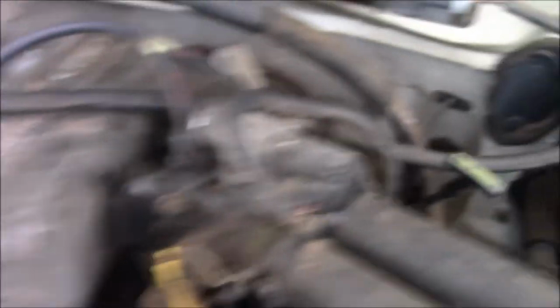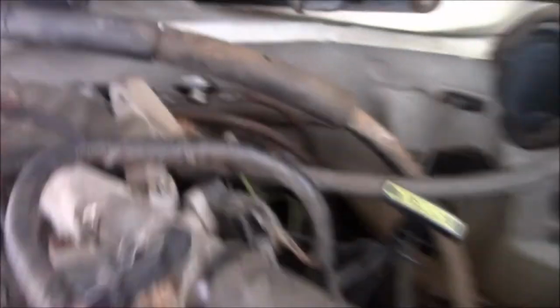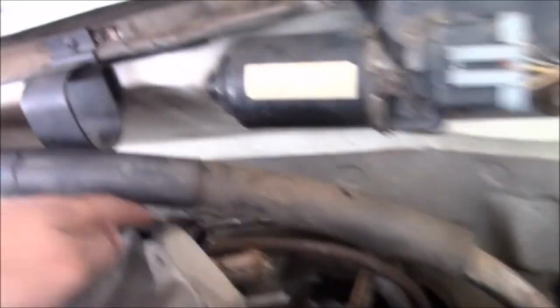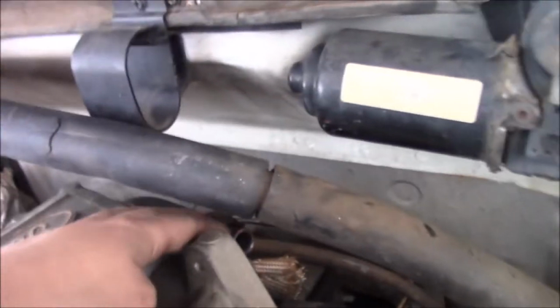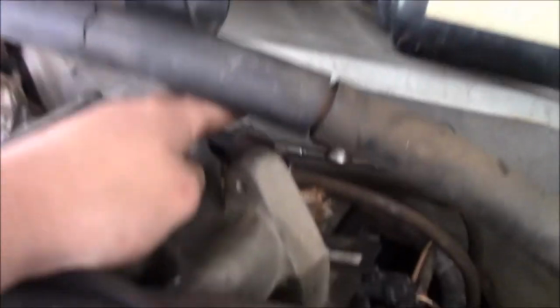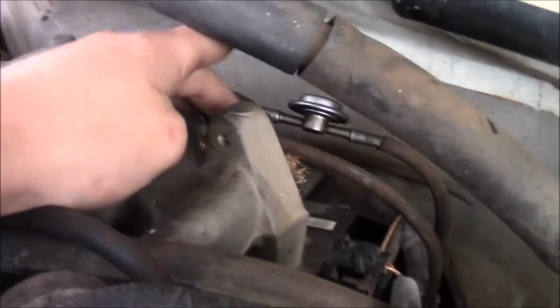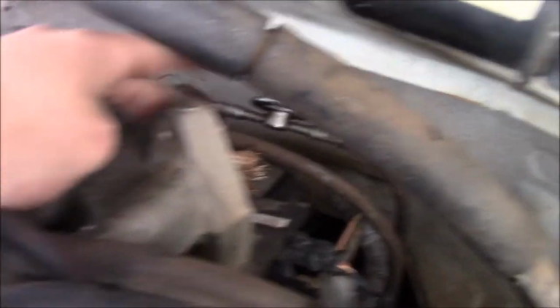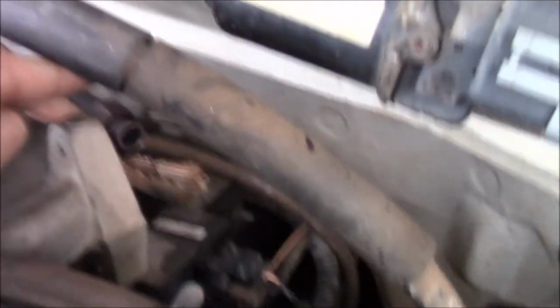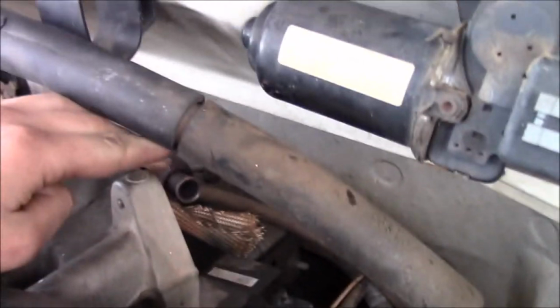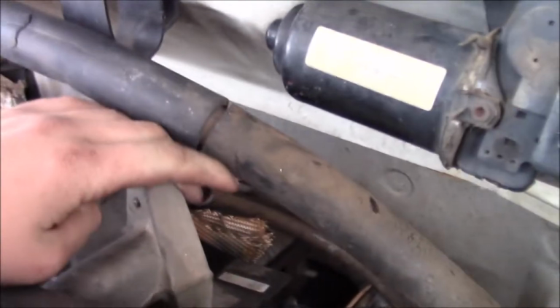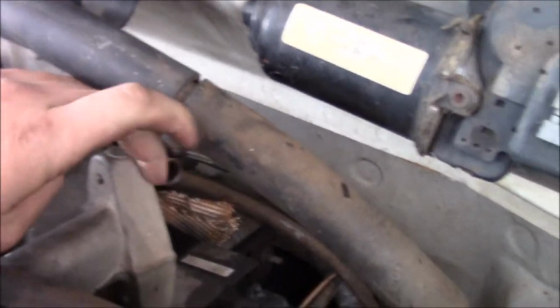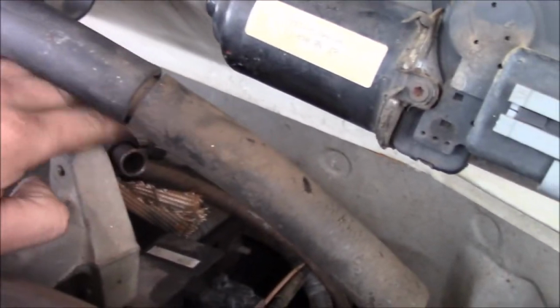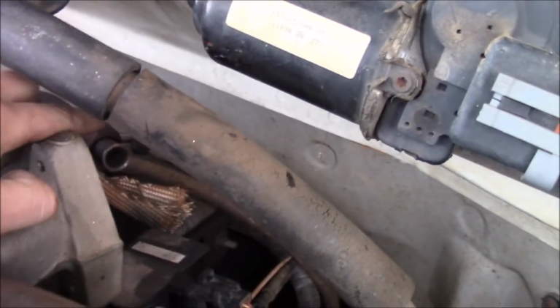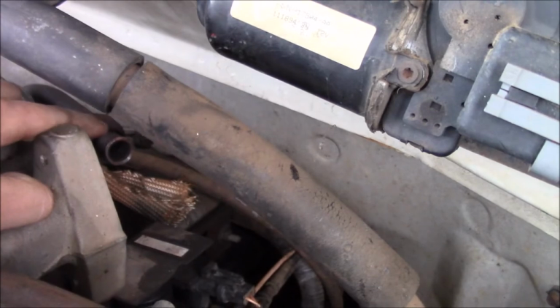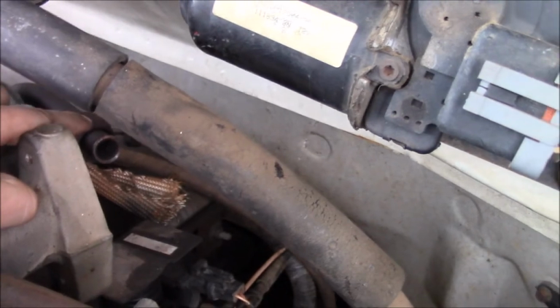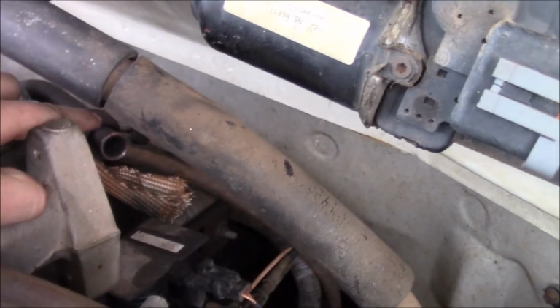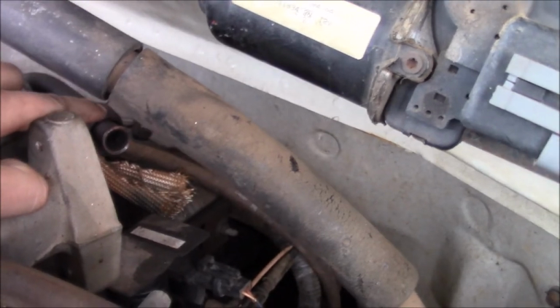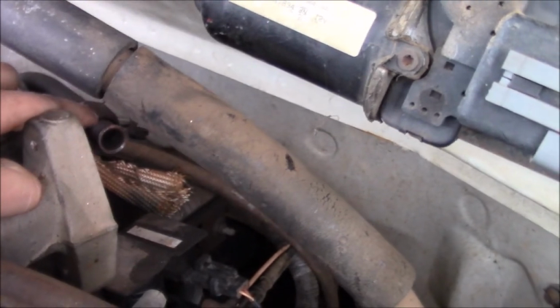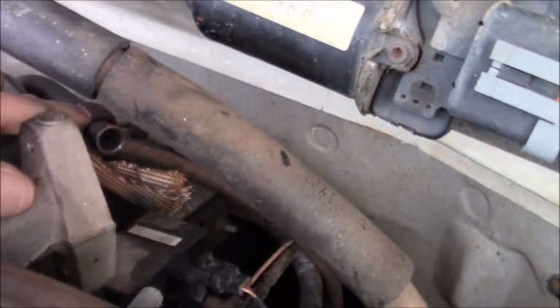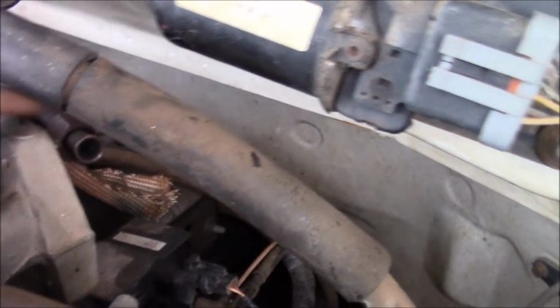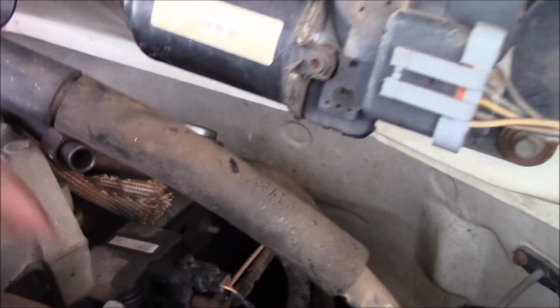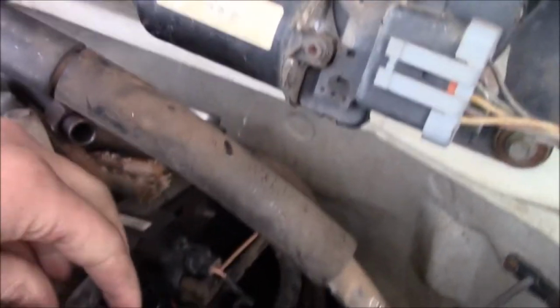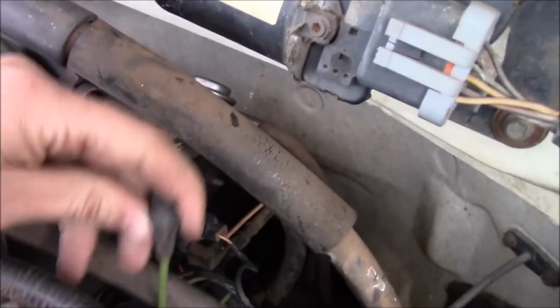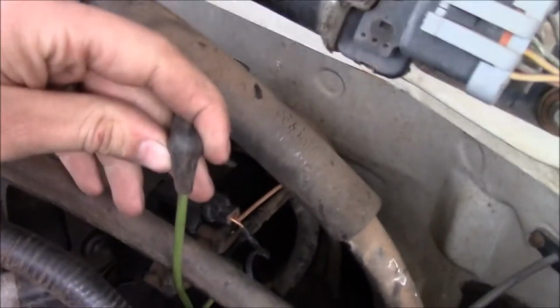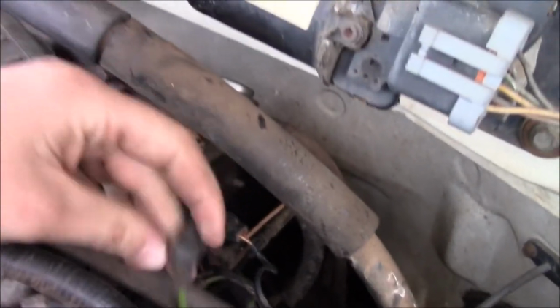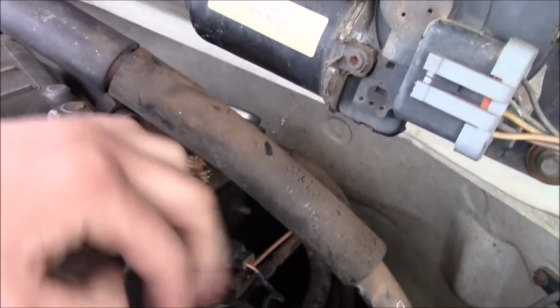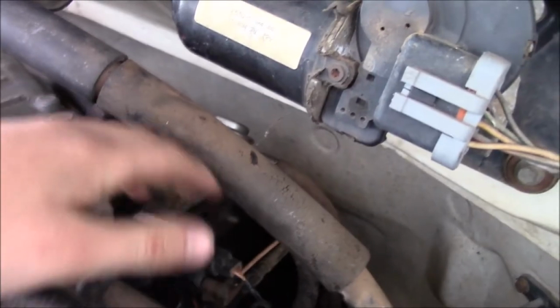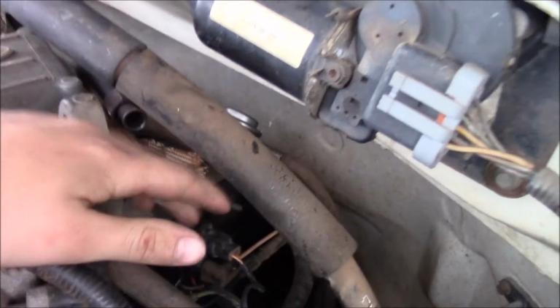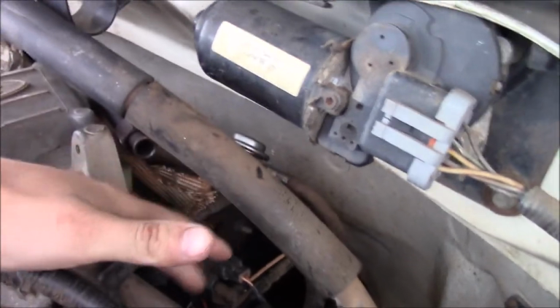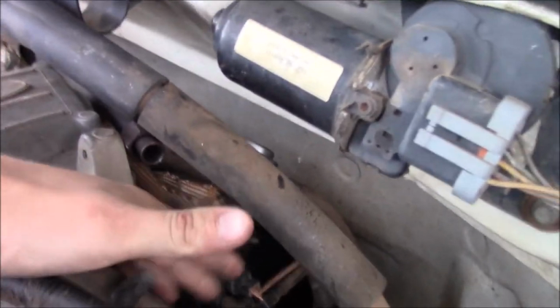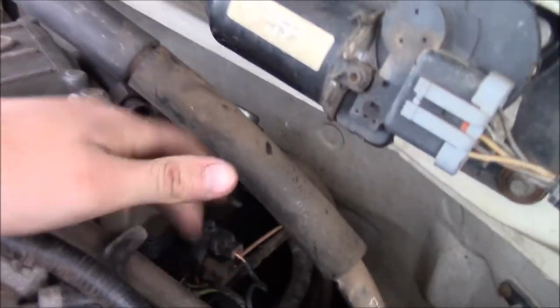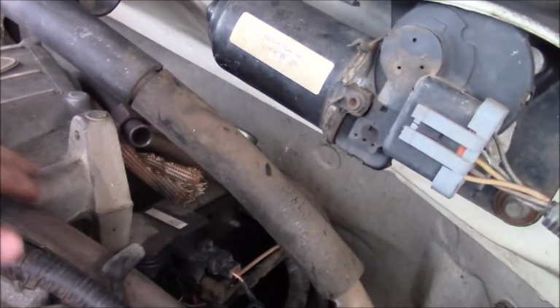The EGL valve is actually back here. This is where it bolts on, and that's the part that comes from the exhaust. And then this is your vacuum line, and there's an electrical connector hanging down there somewhere.